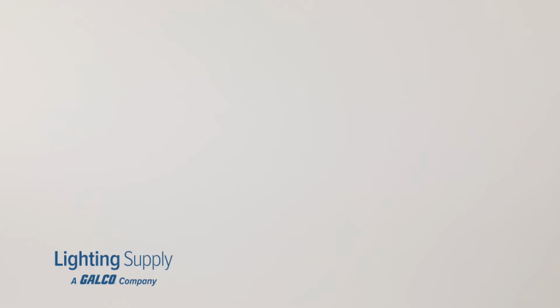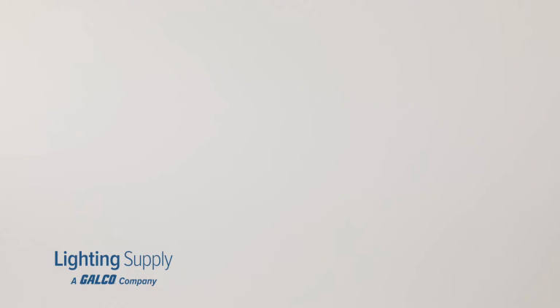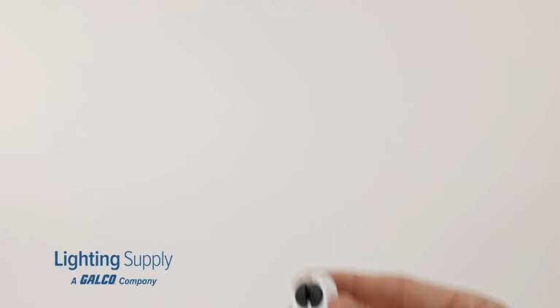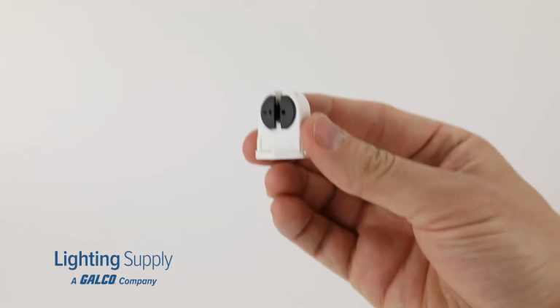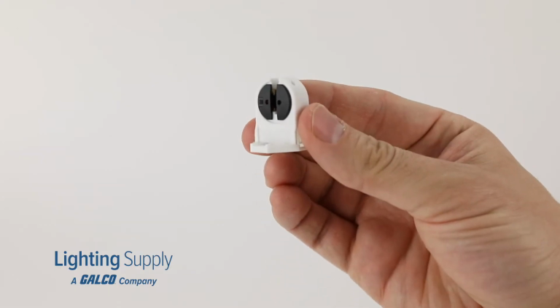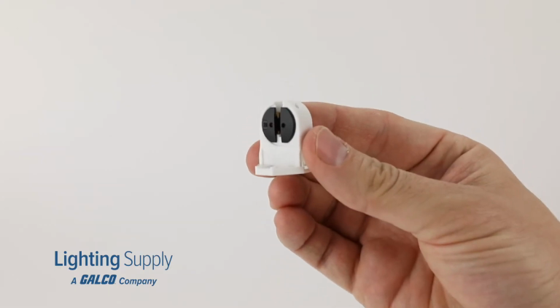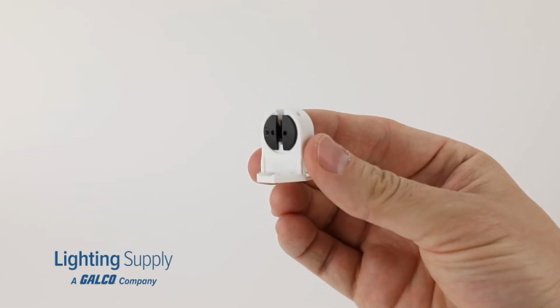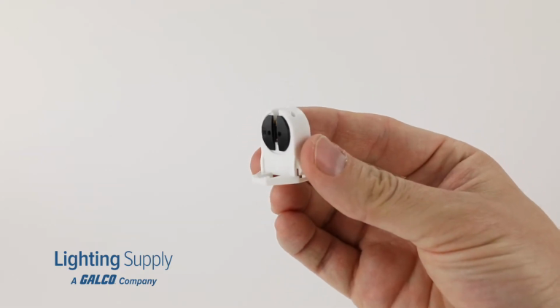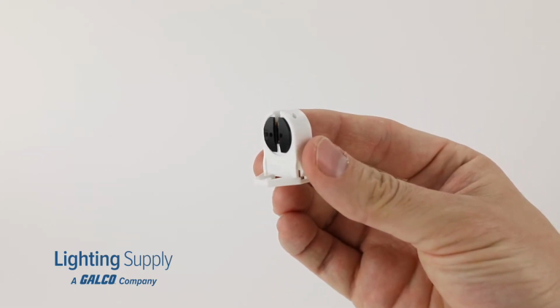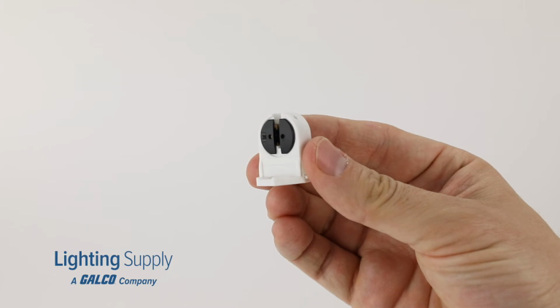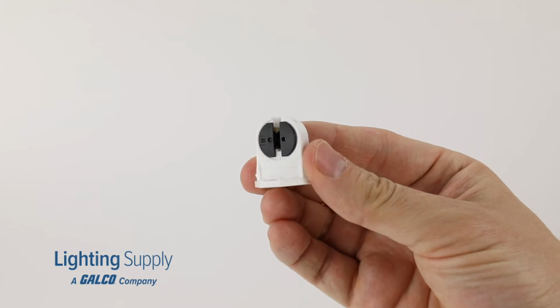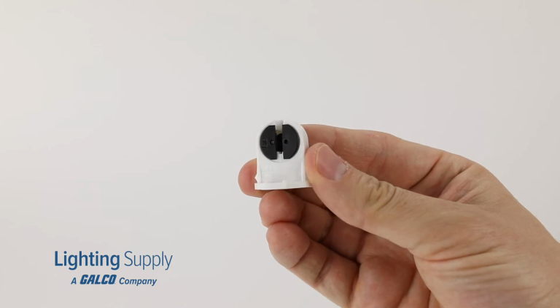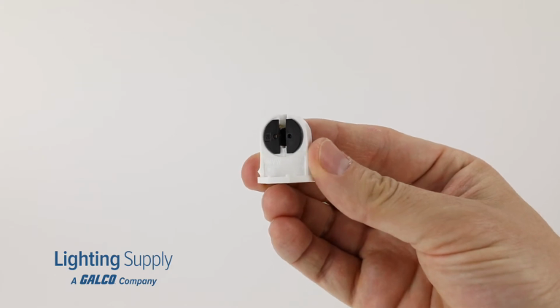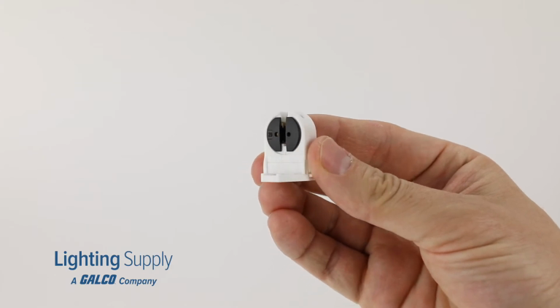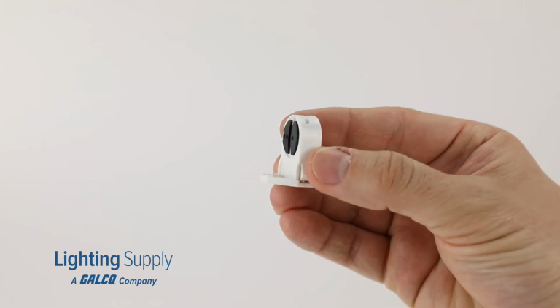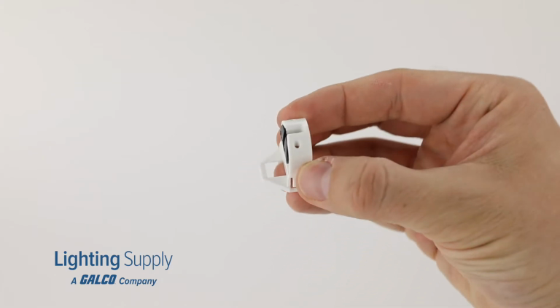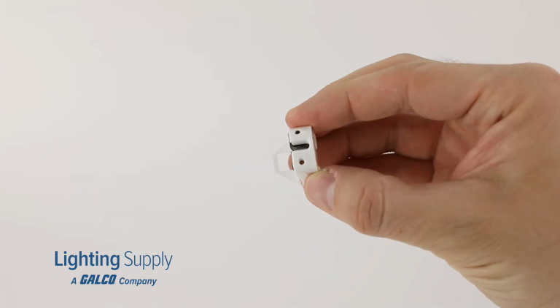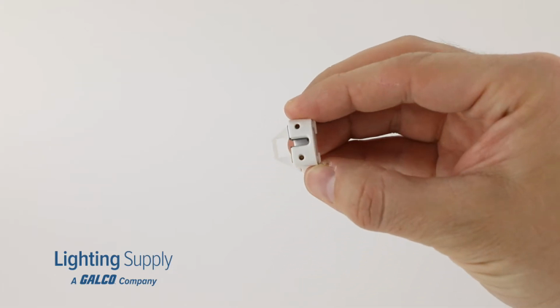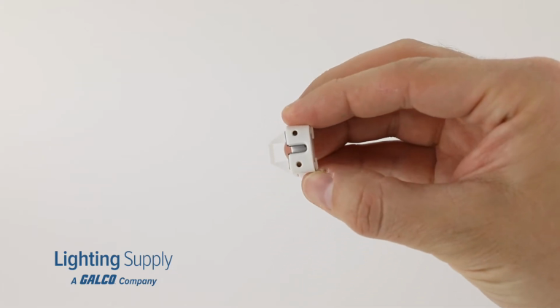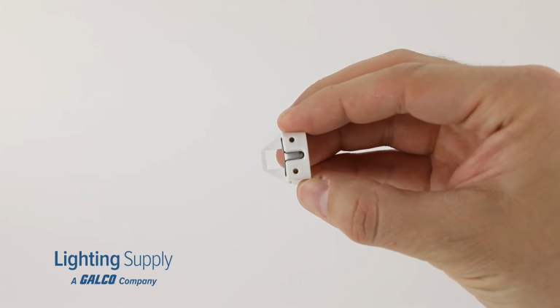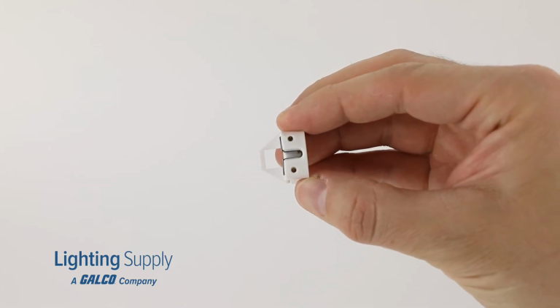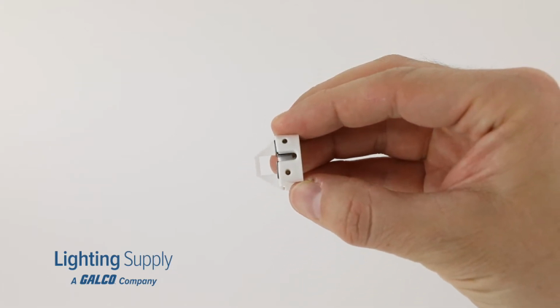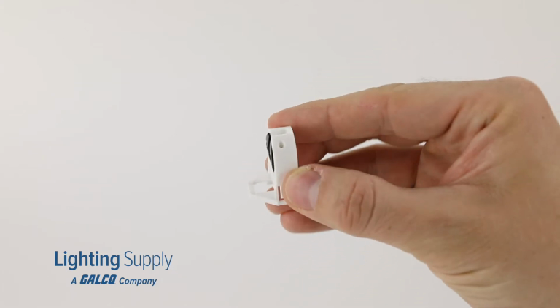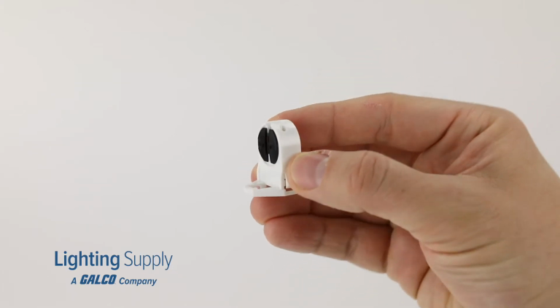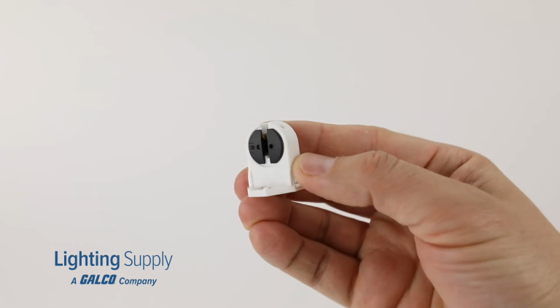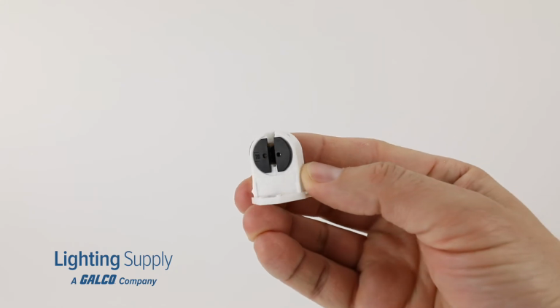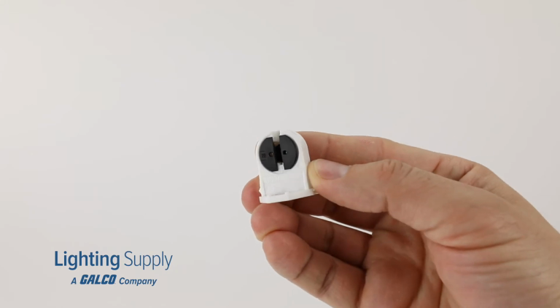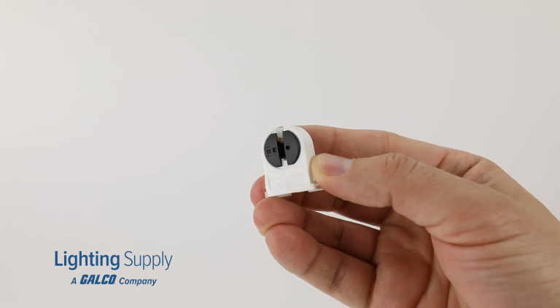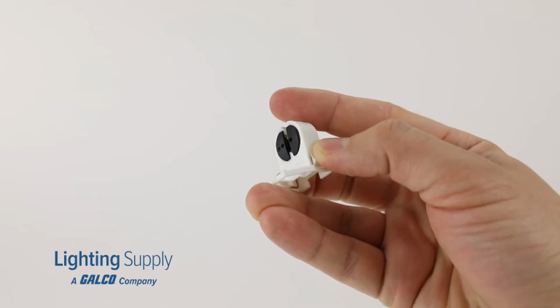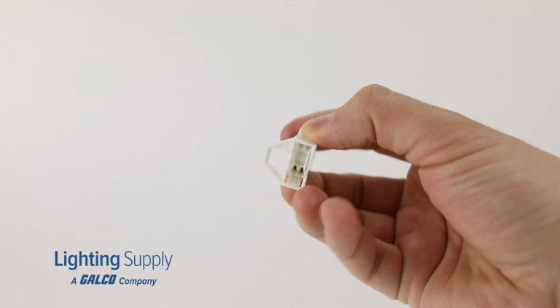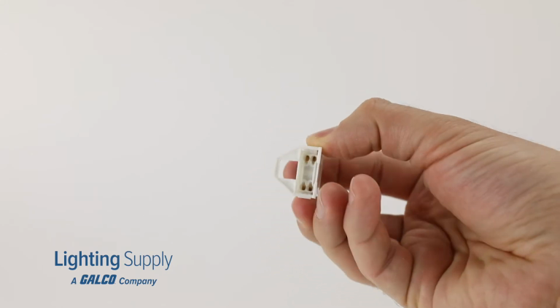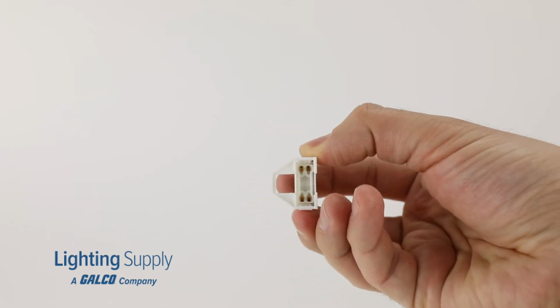These phenolic body rotary sockets are unshunted and have a 5/8 inch mounting height for push-in mounting. It should be noted that these do not have a locating pin for mounting.